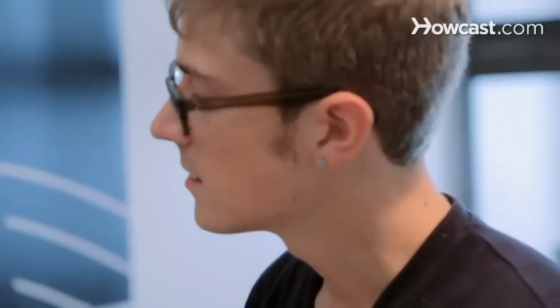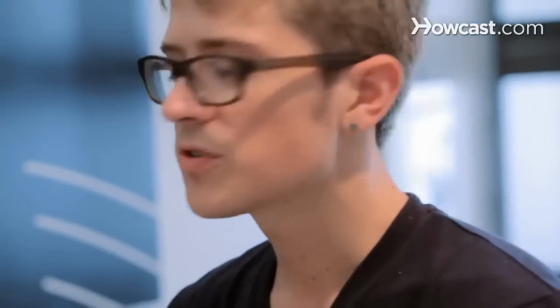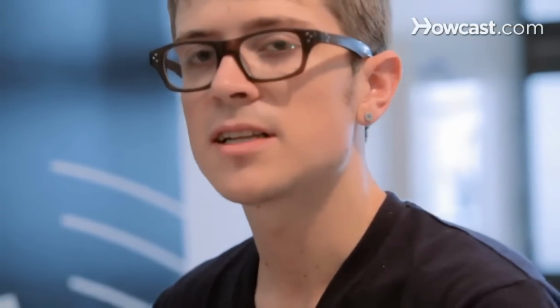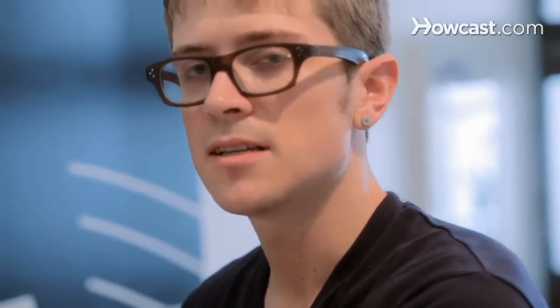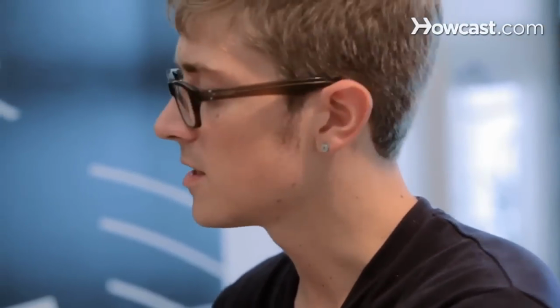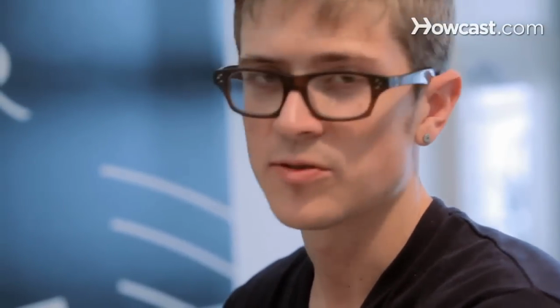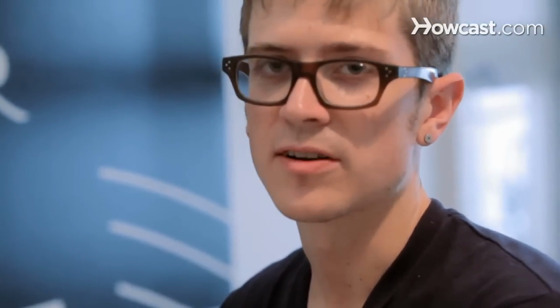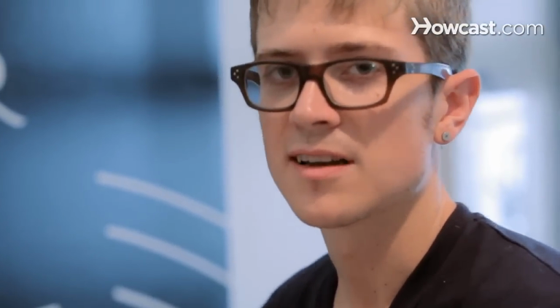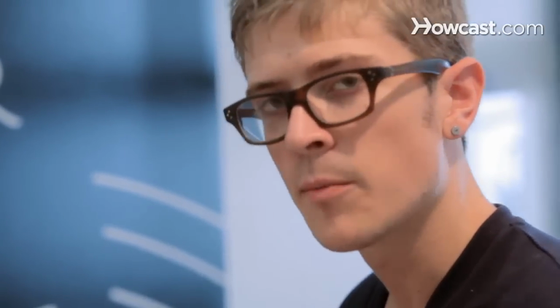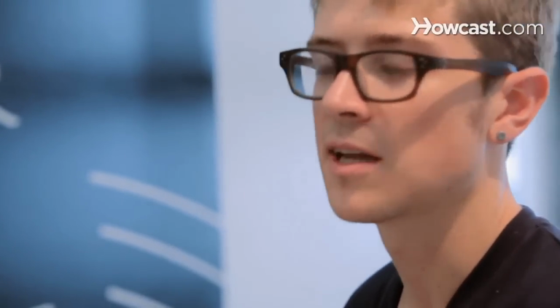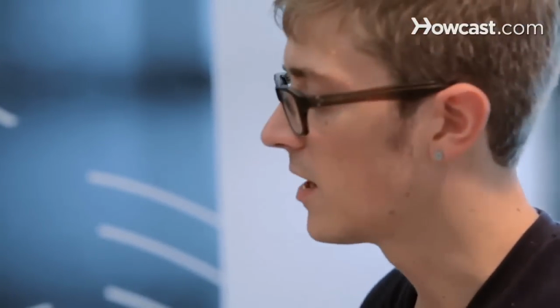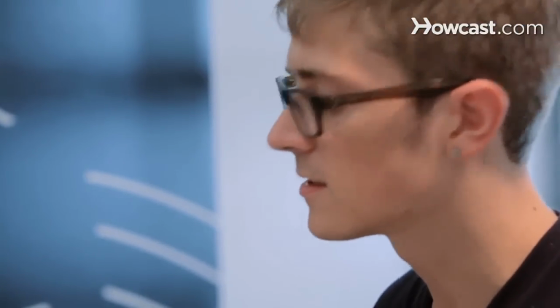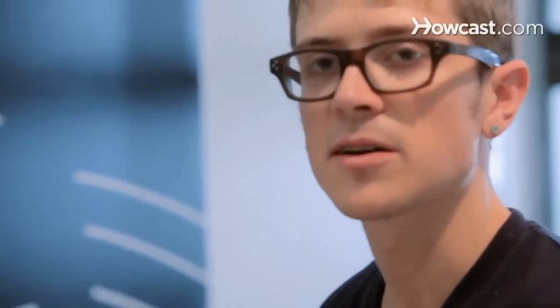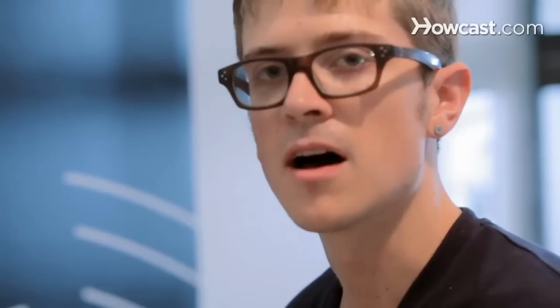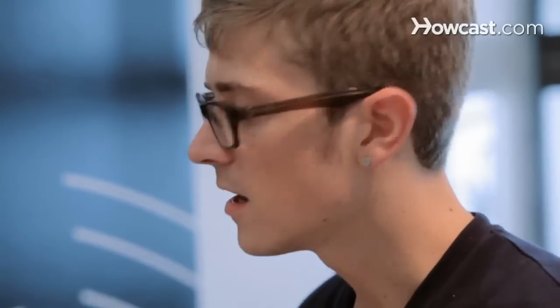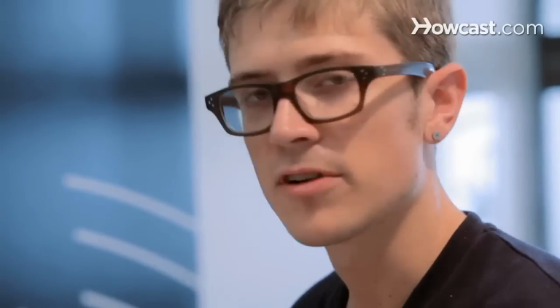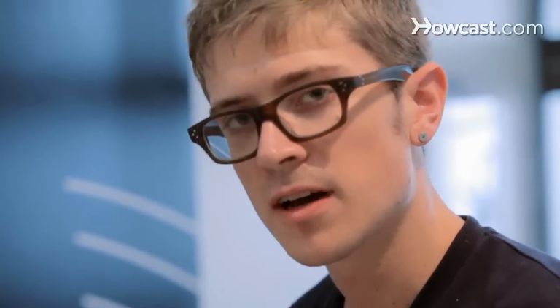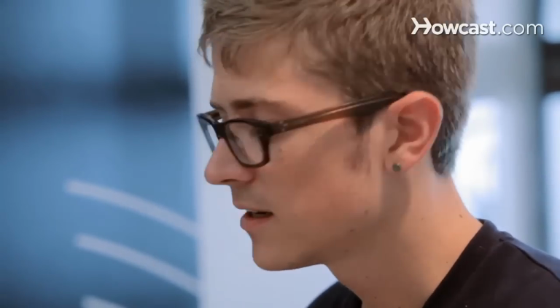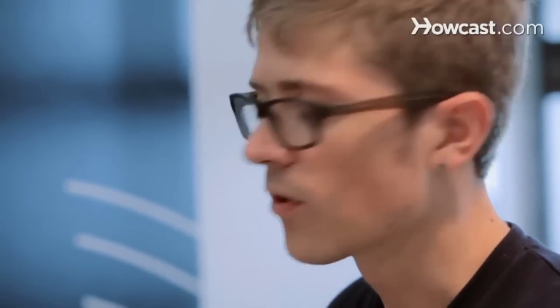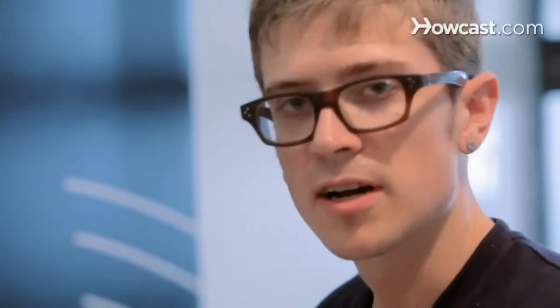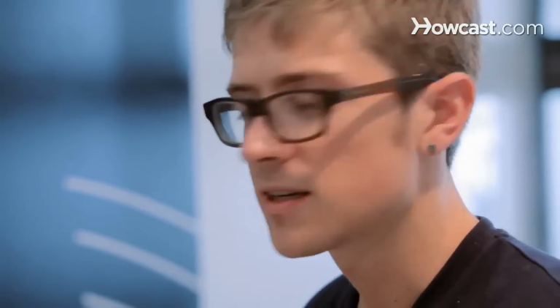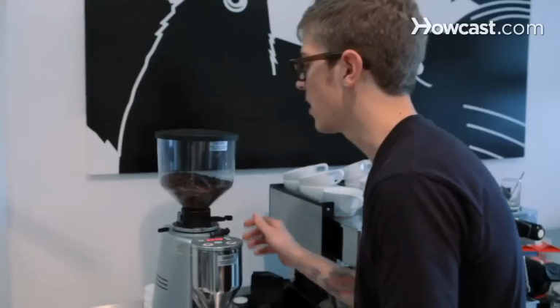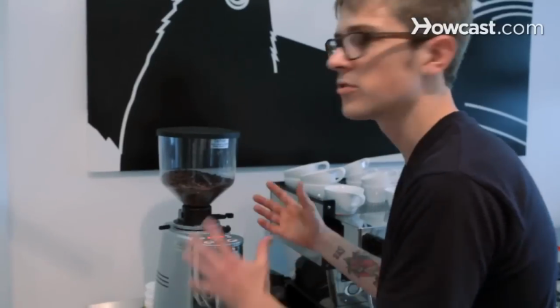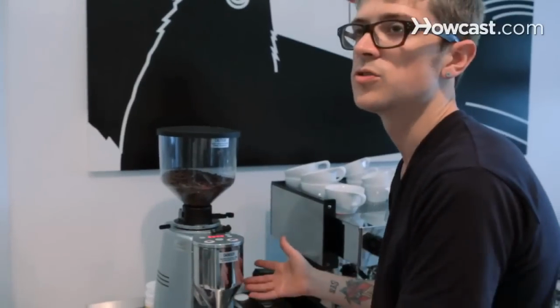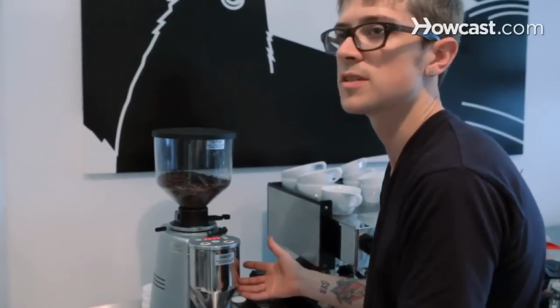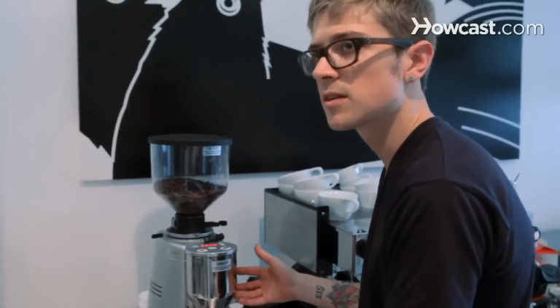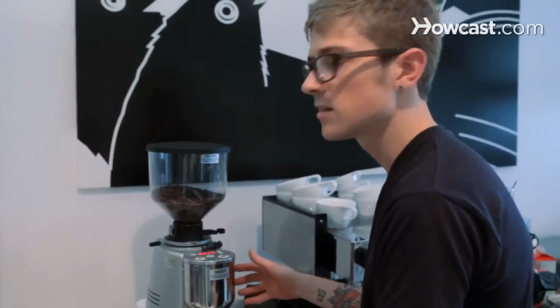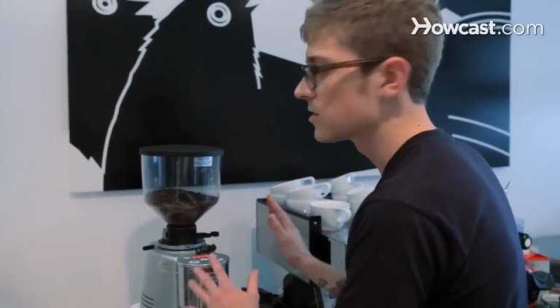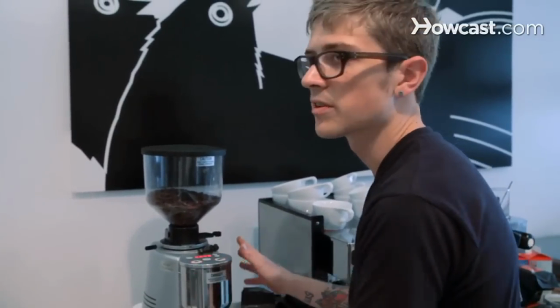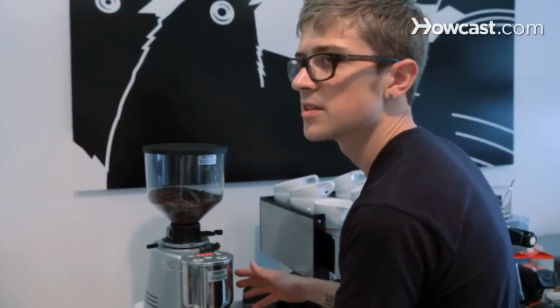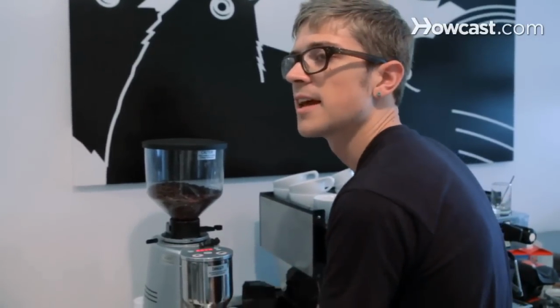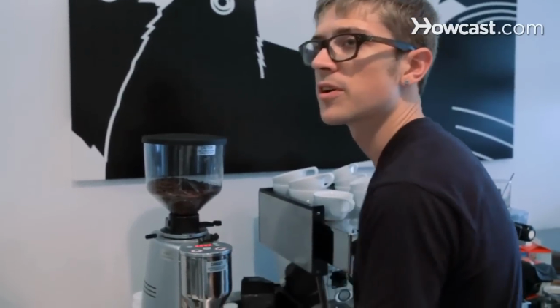I'm going to show you how to clean the espresso grinder in a semi in-depth way. This is something that could be done either every other night or every night. Every month you'd want to do a more detailed cleaning, but this is perfect for just the day-to-day operations.